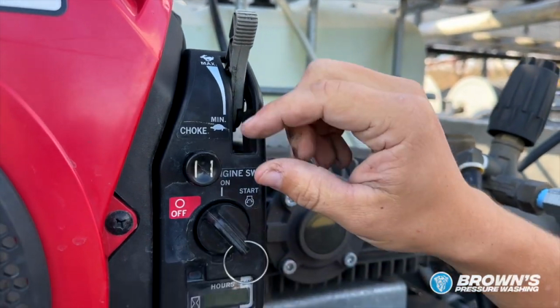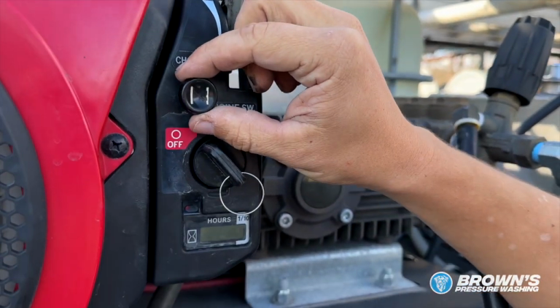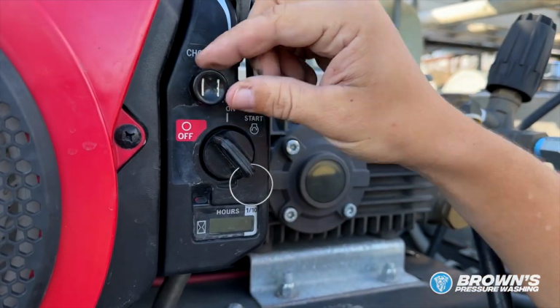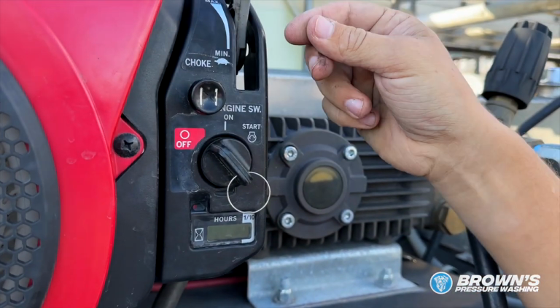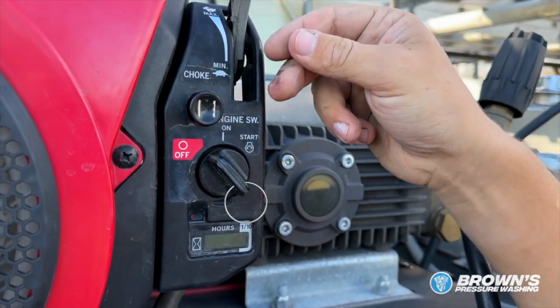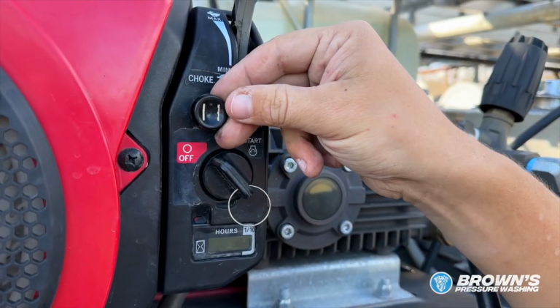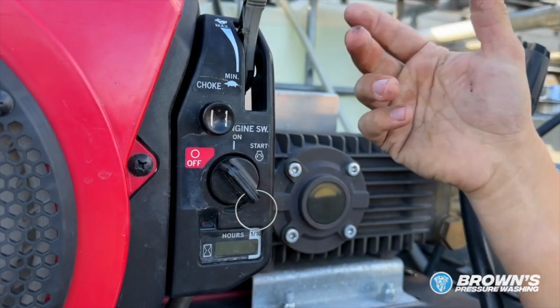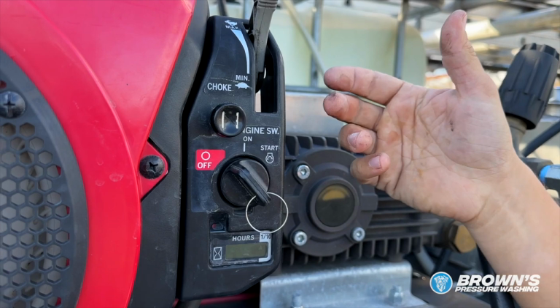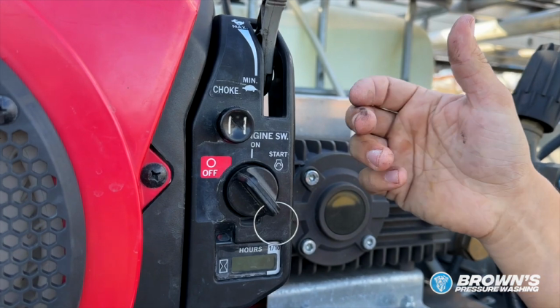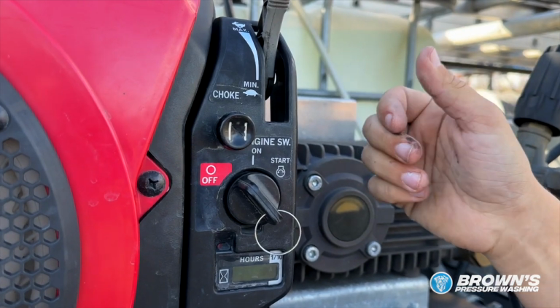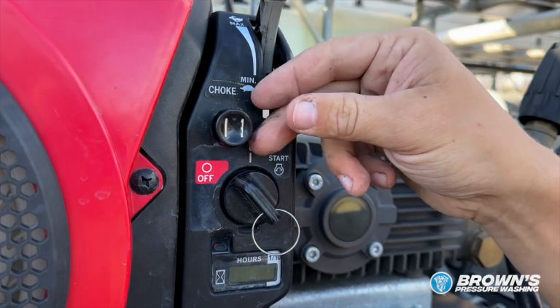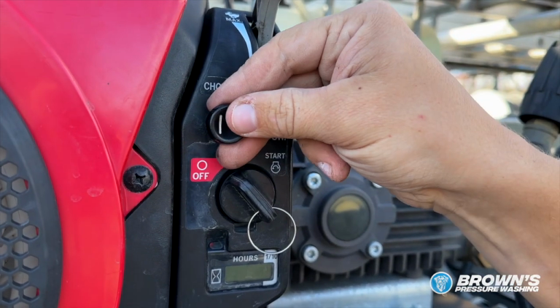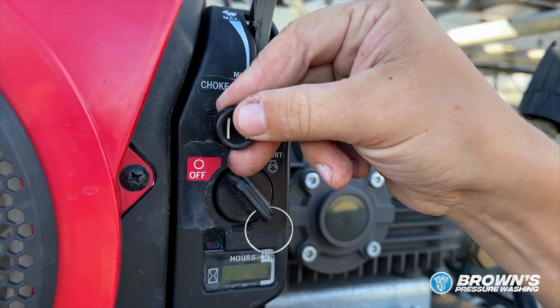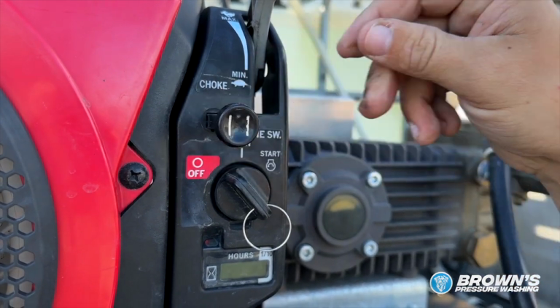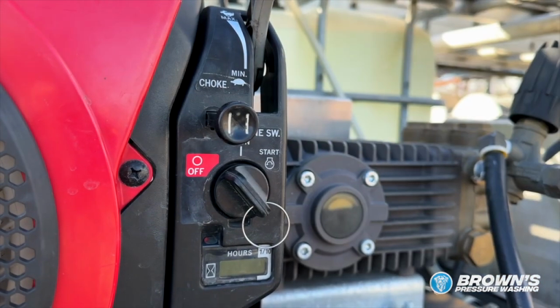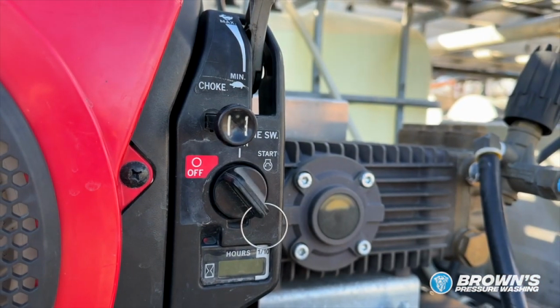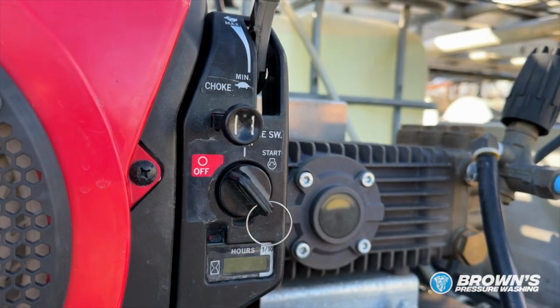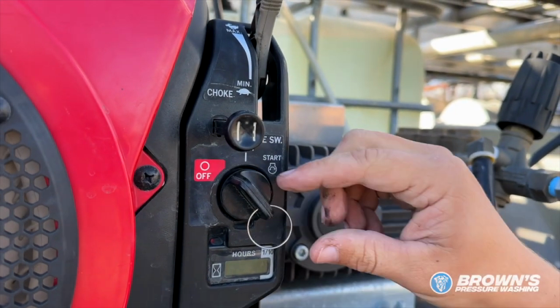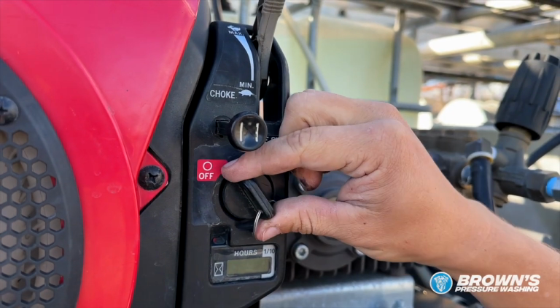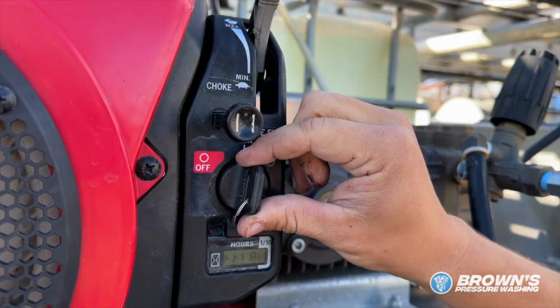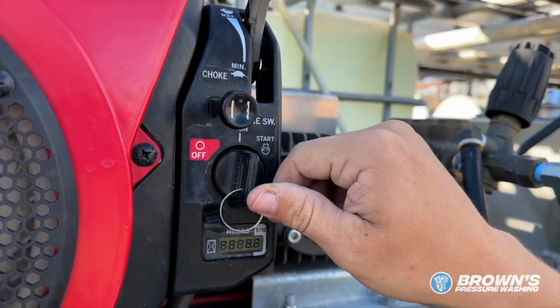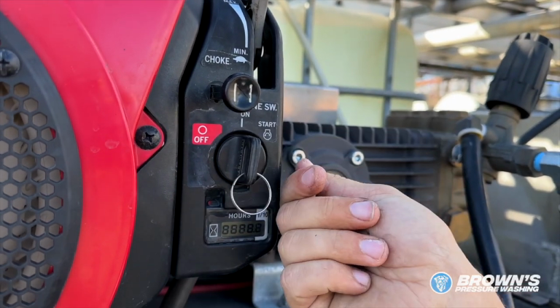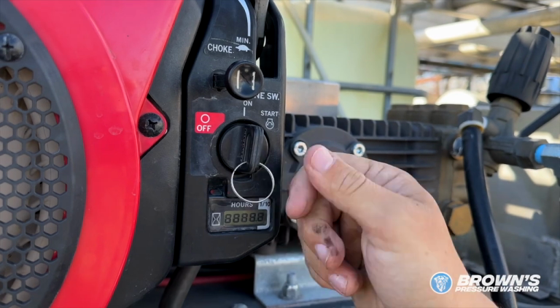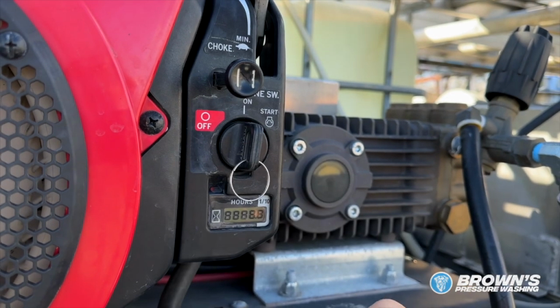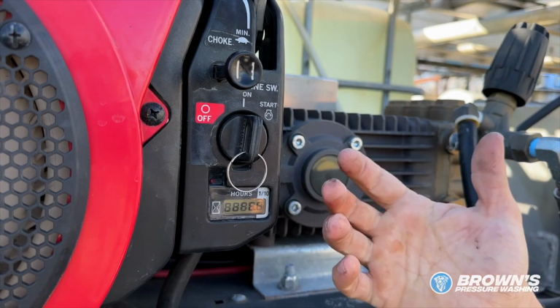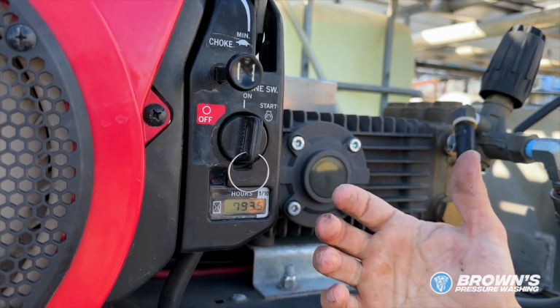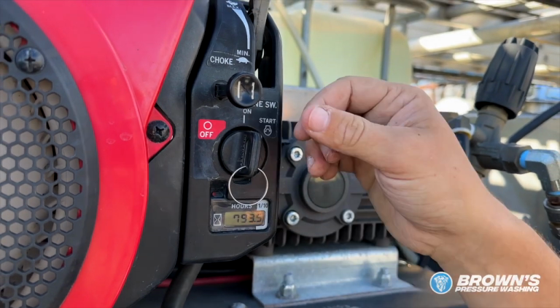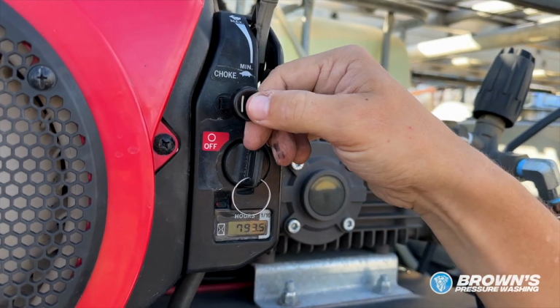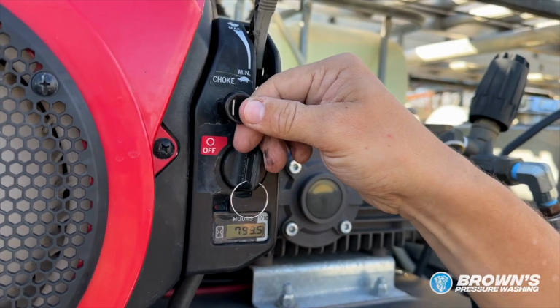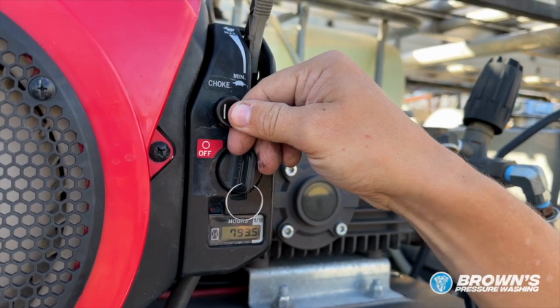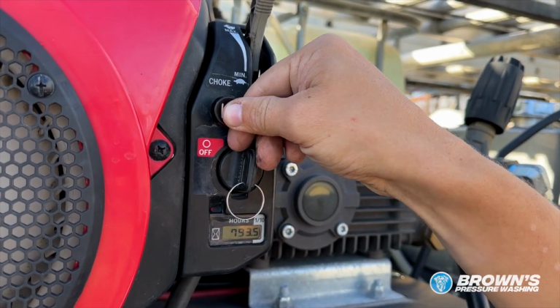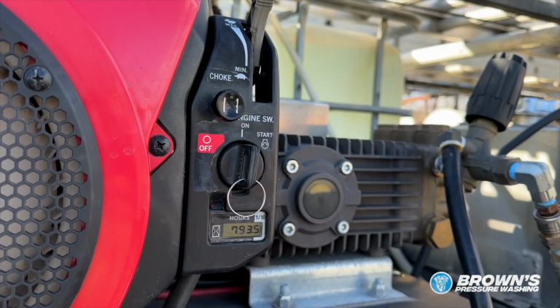This right here is your choke. Whenever you're starting your machine, you want to pull the choke all the way out. Turn the key, start it. Once it starts, you can slowly push your choke back in.